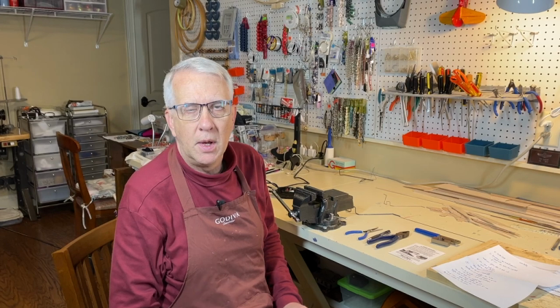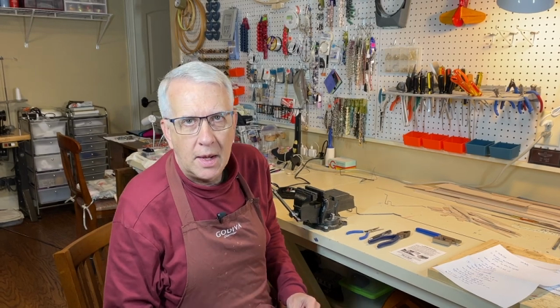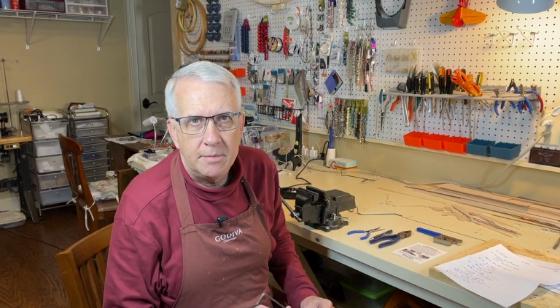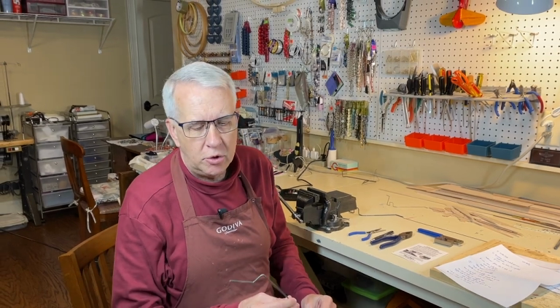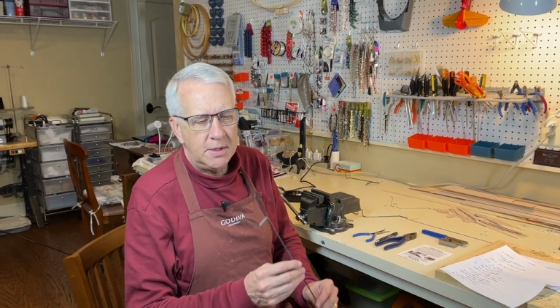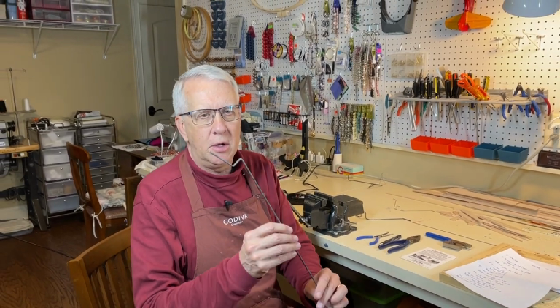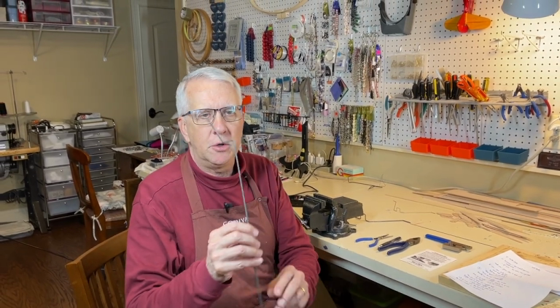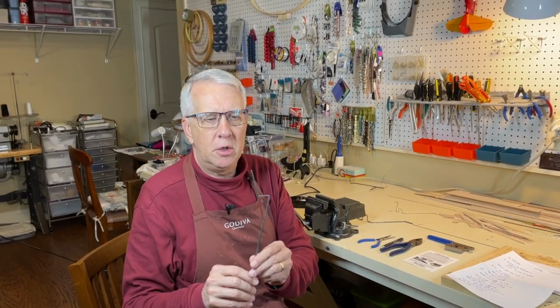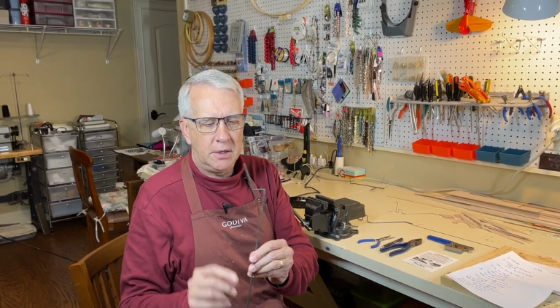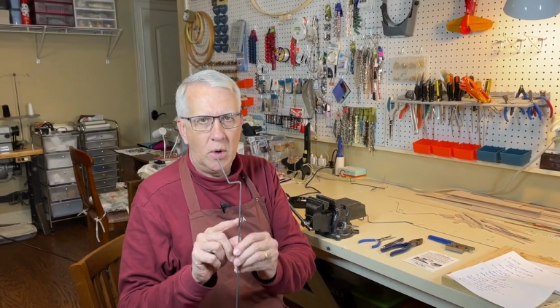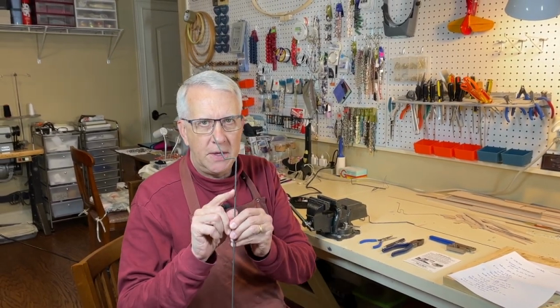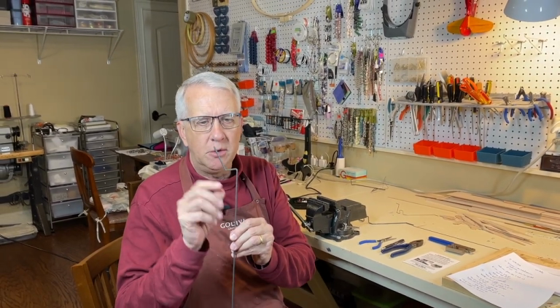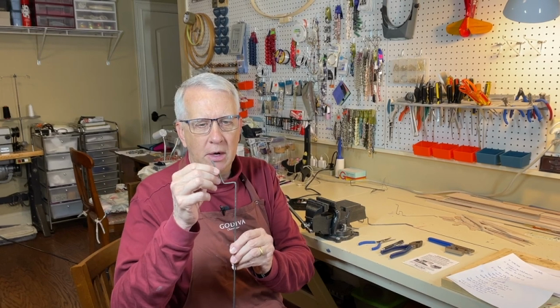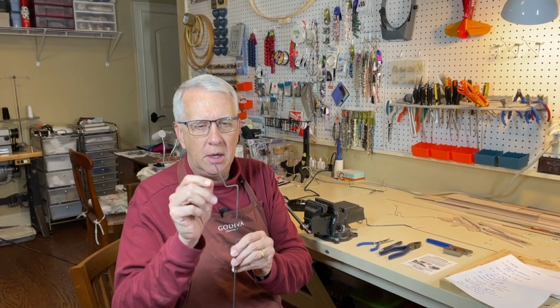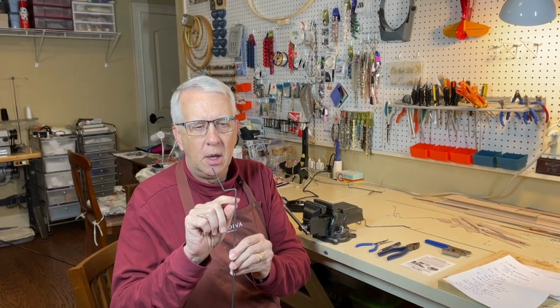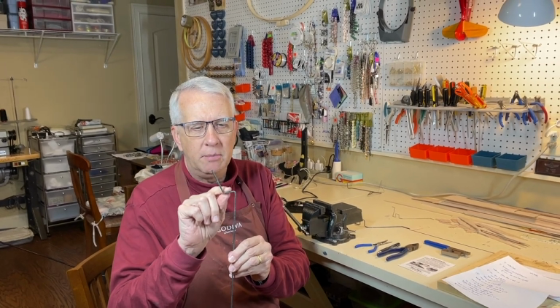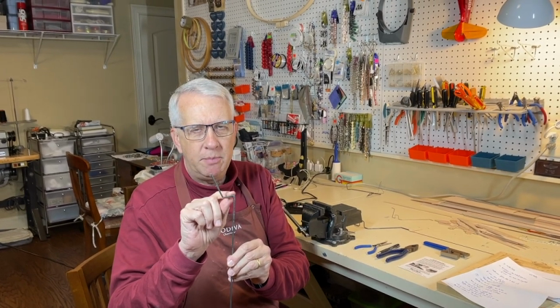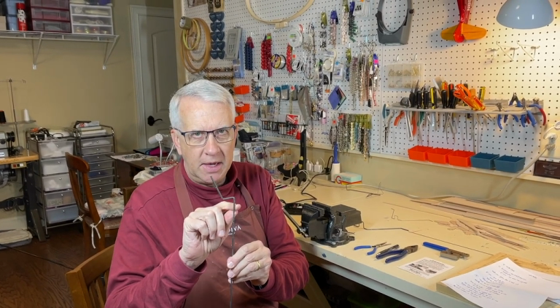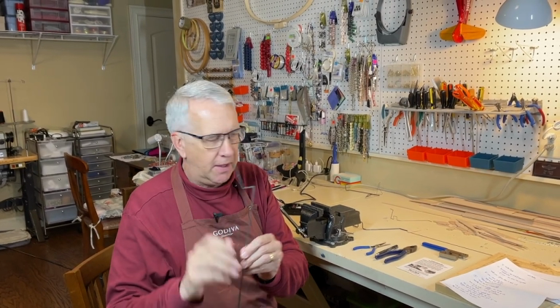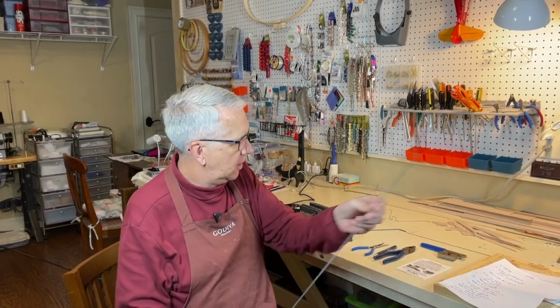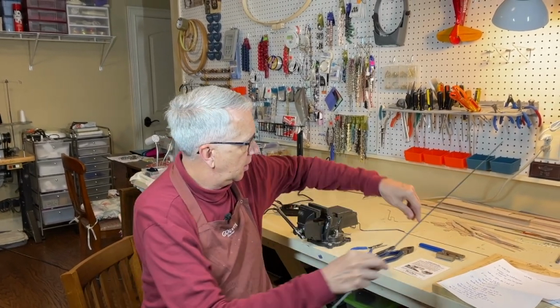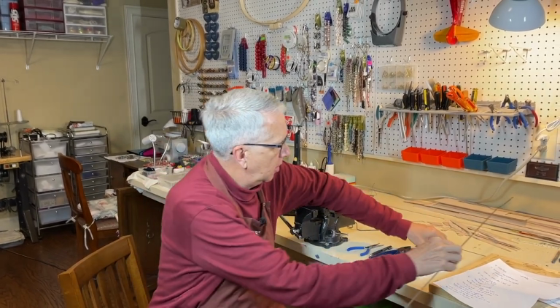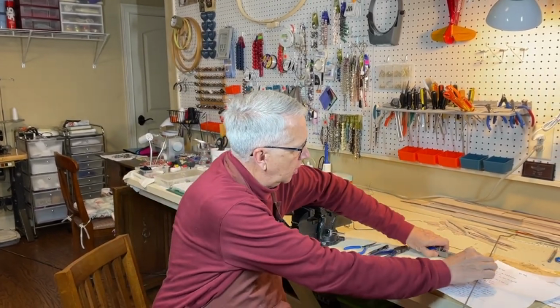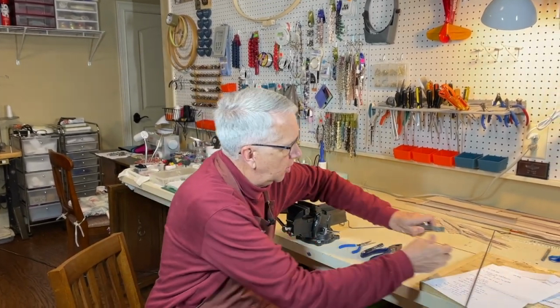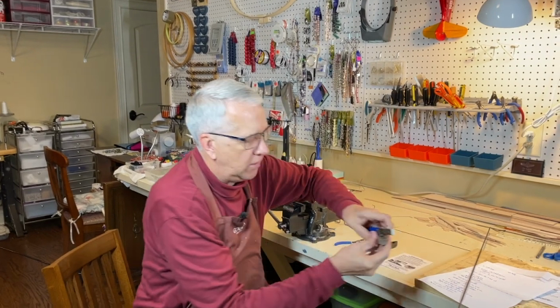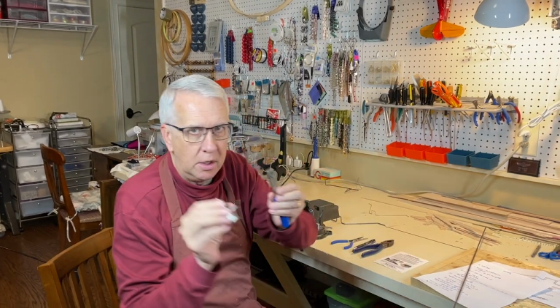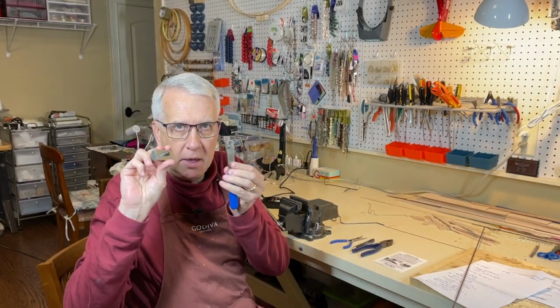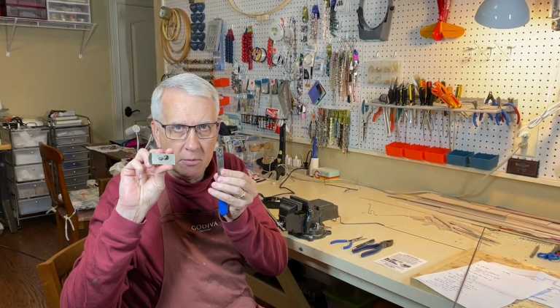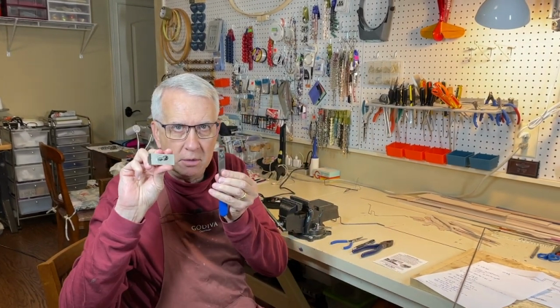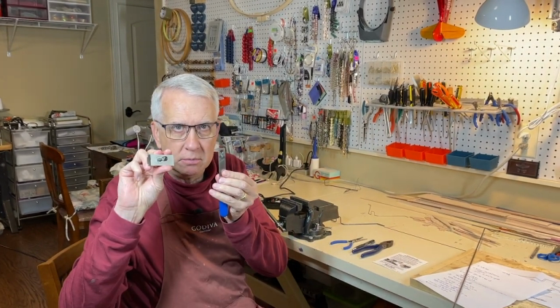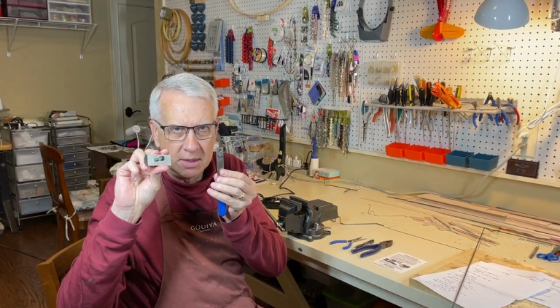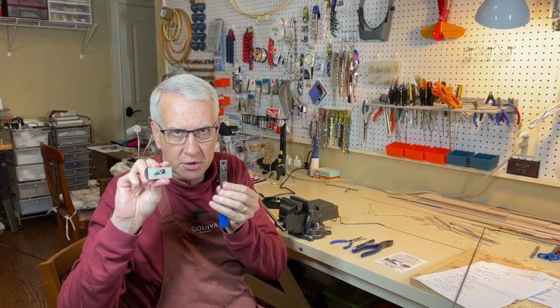Hi, I'm Tim. In this video I'm going to show you how to take 1/8 inch music wire and make bends like this using a wire bender. Let's get to it.